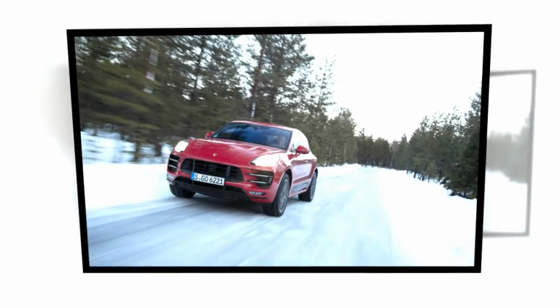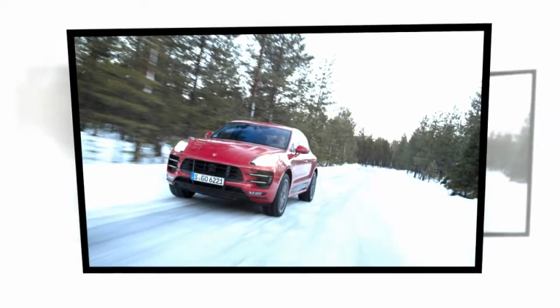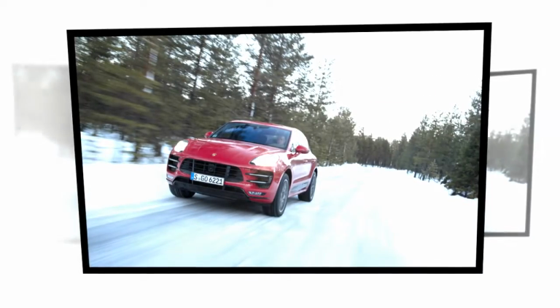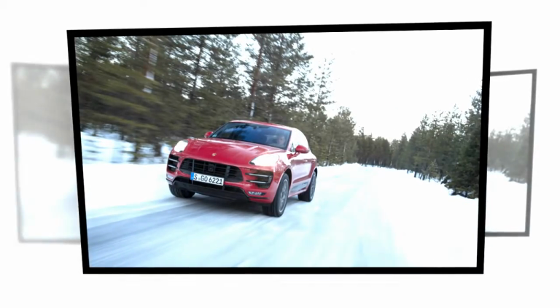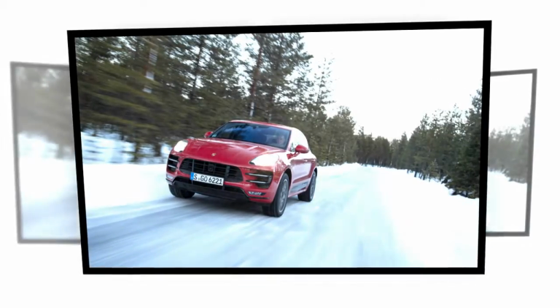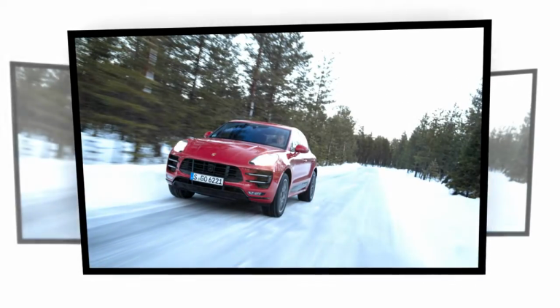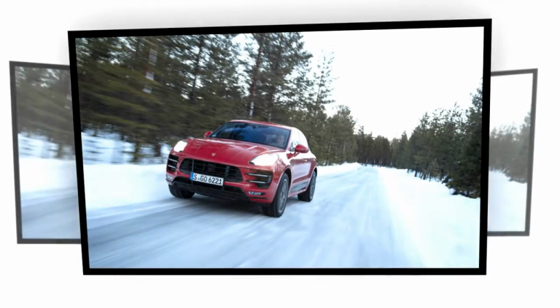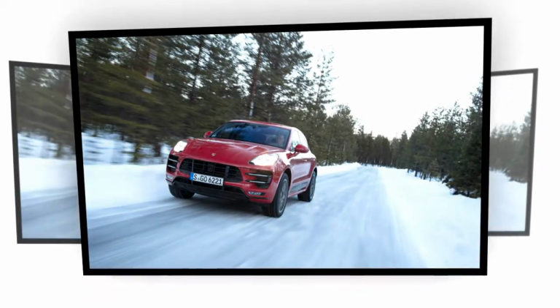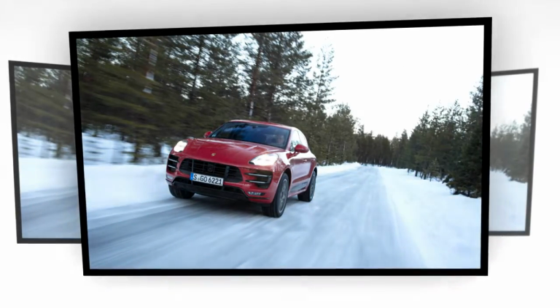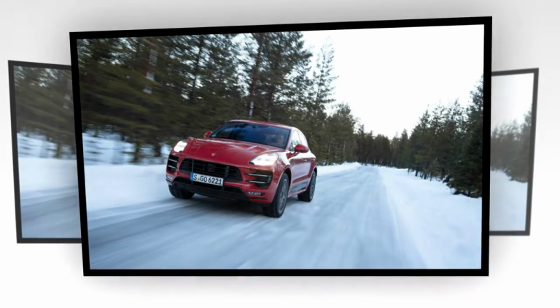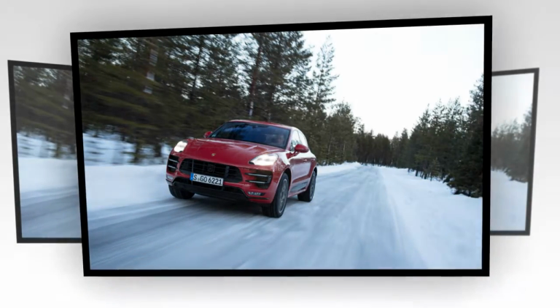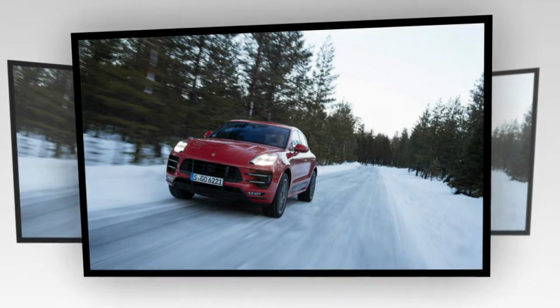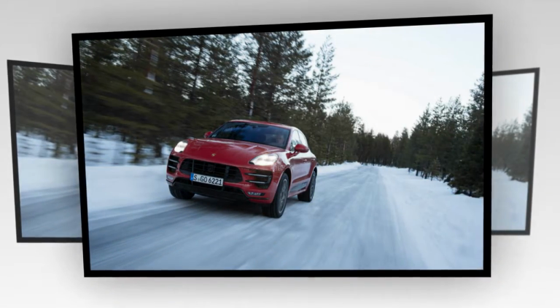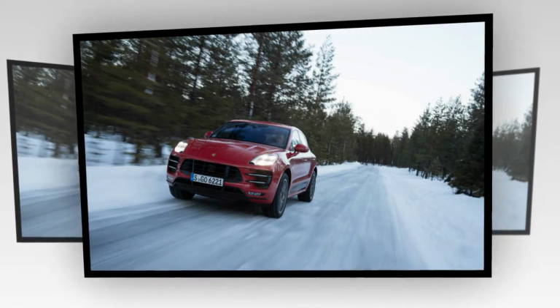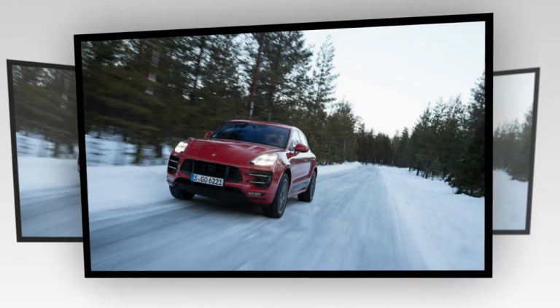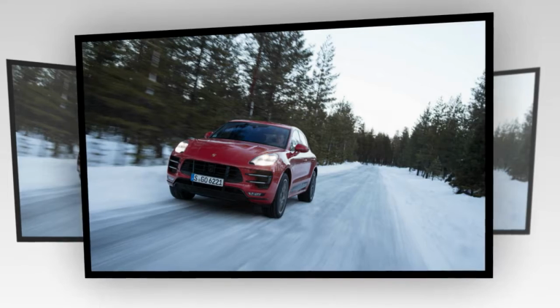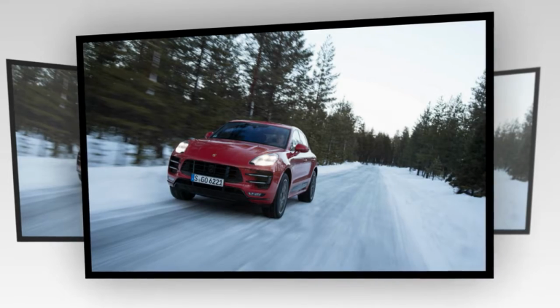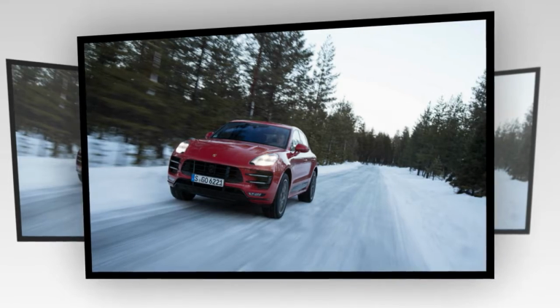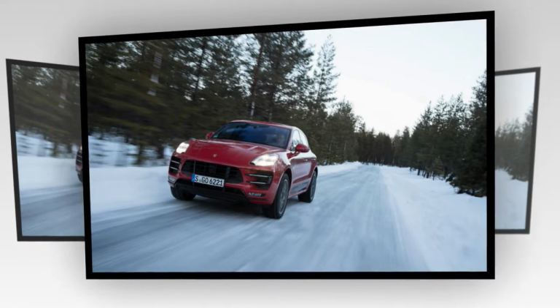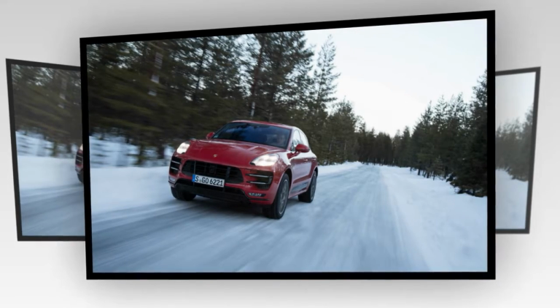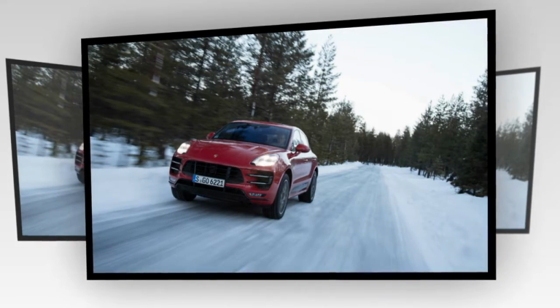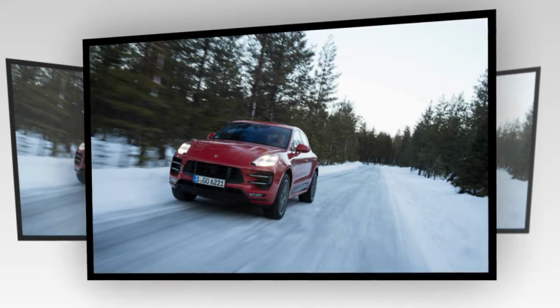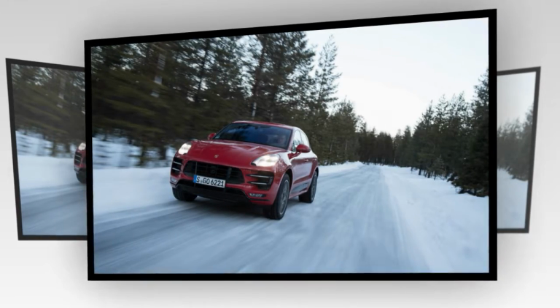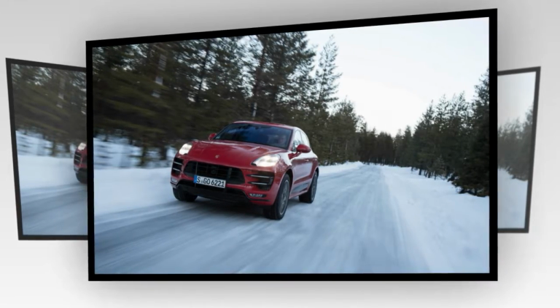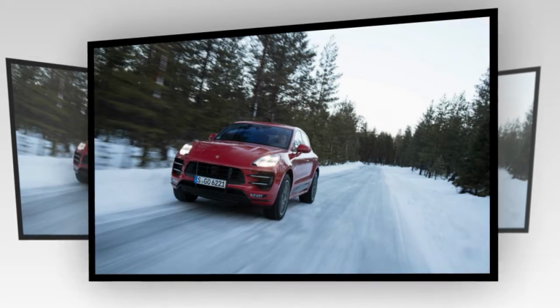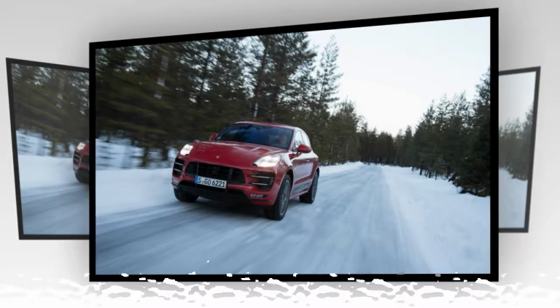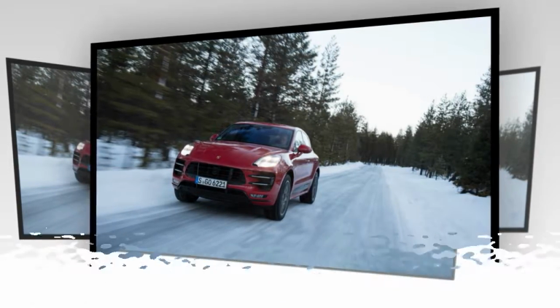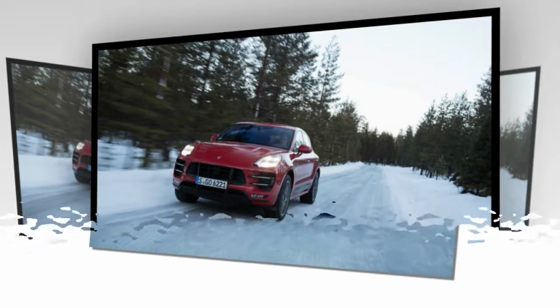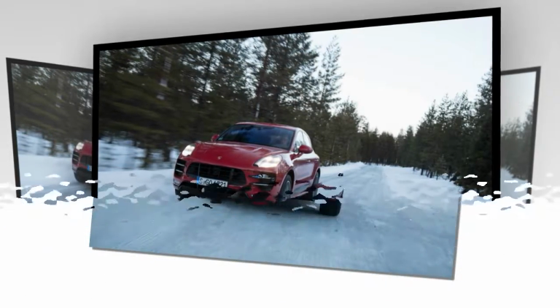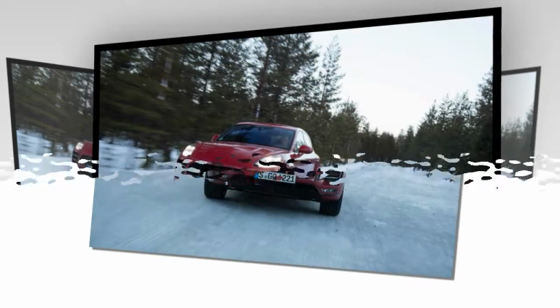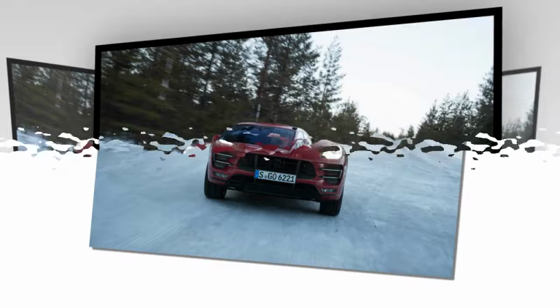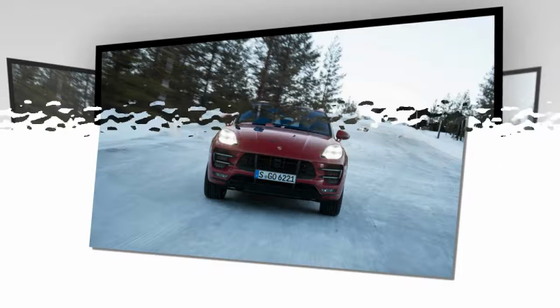A full 40 horsepower — actually a 10% bump to the 400 horses produced by the direct-injected, twin-turbocharged 3.6-liter V6.